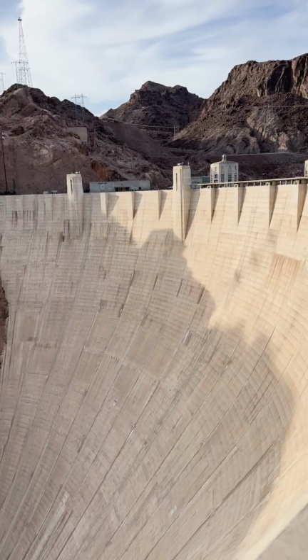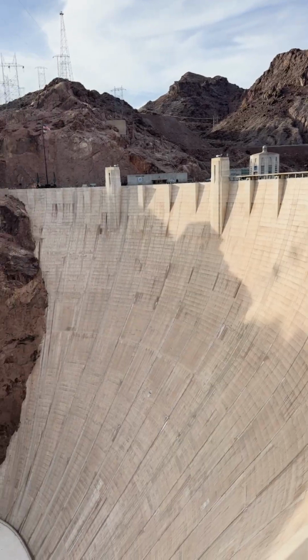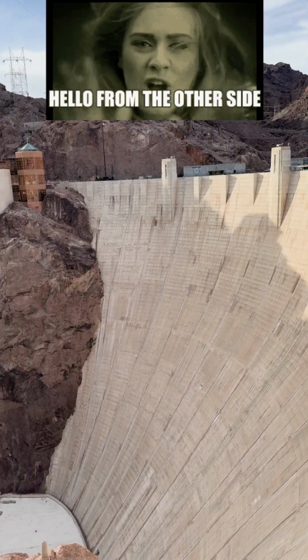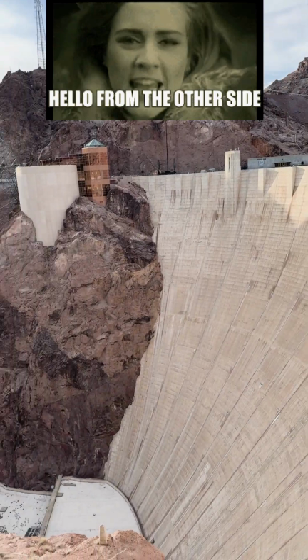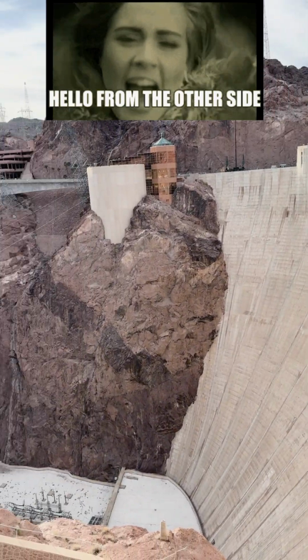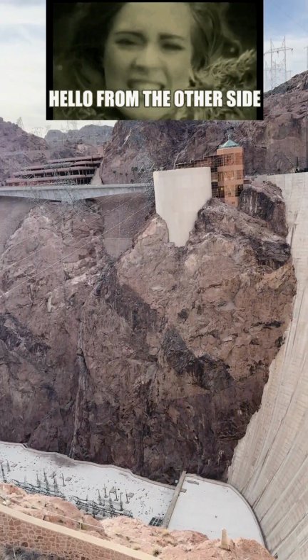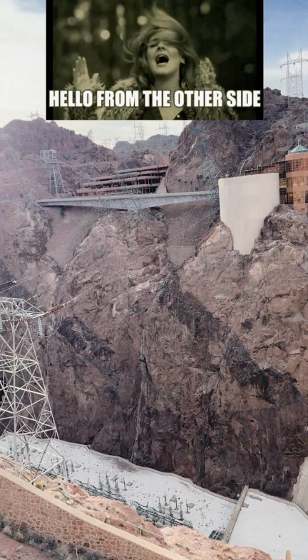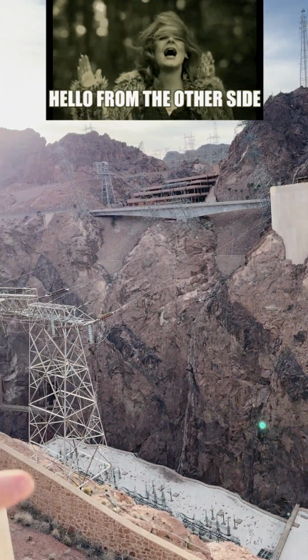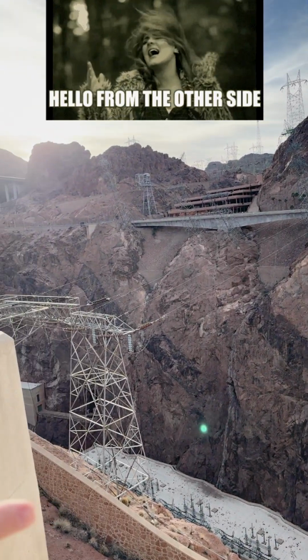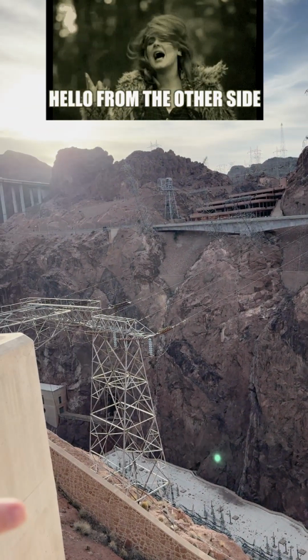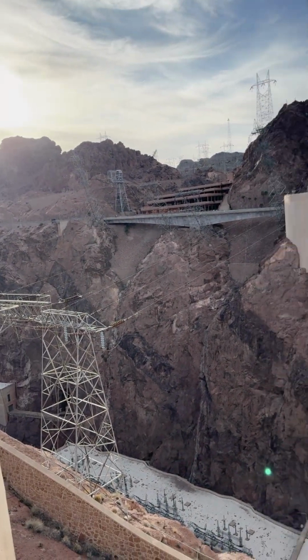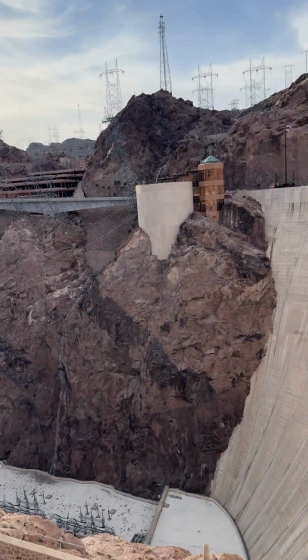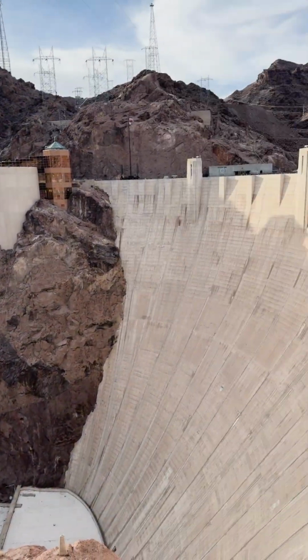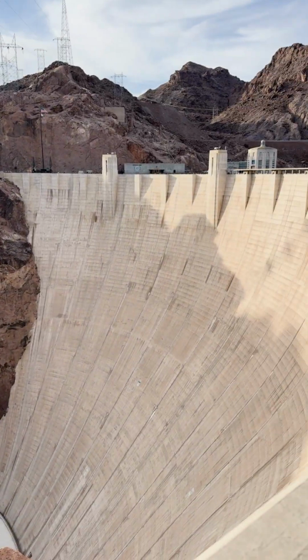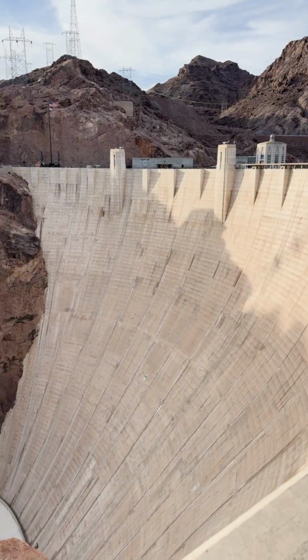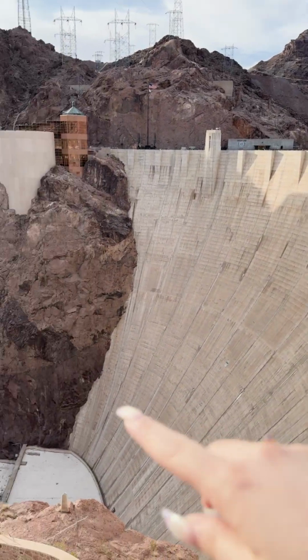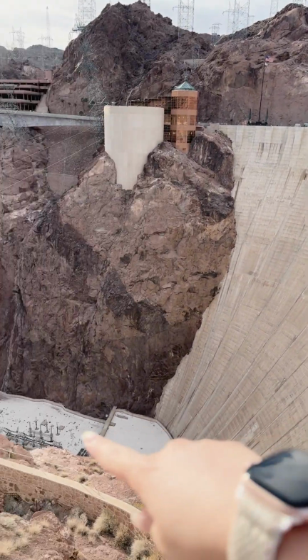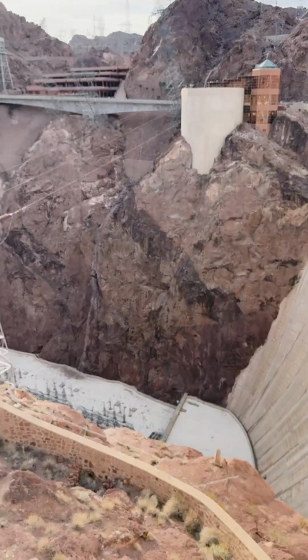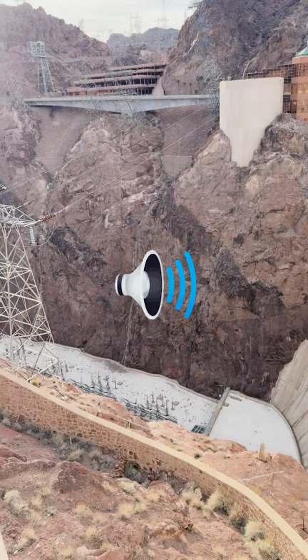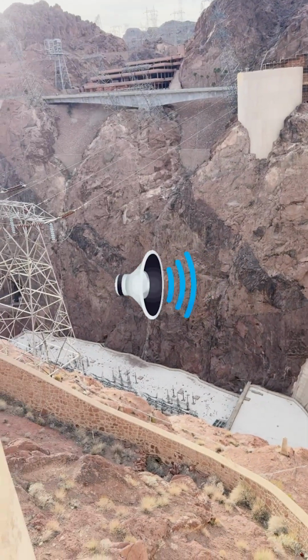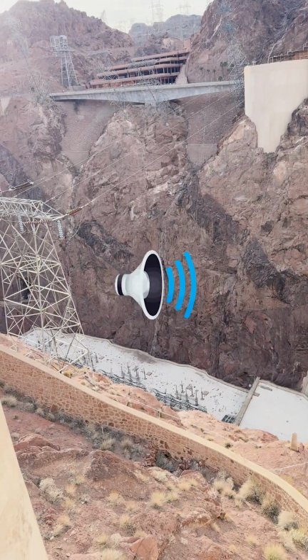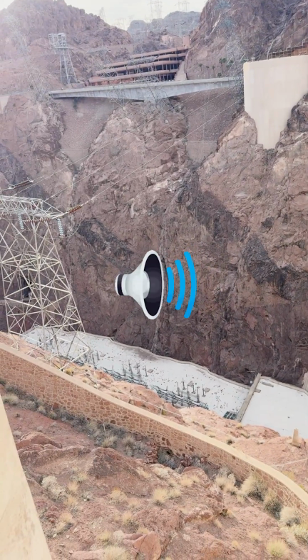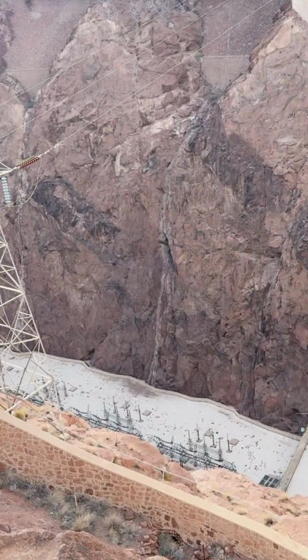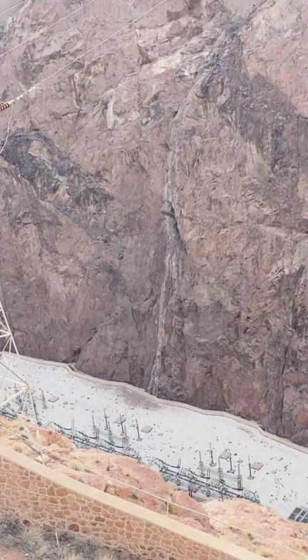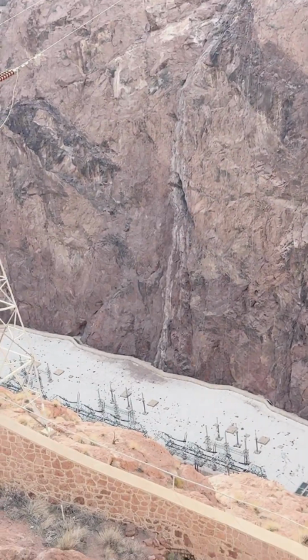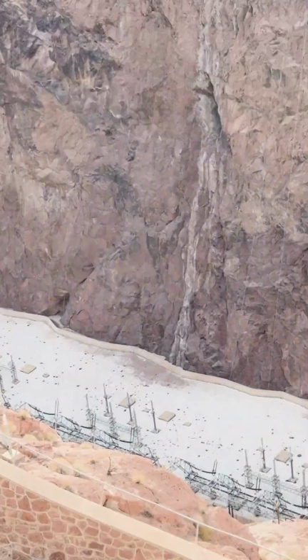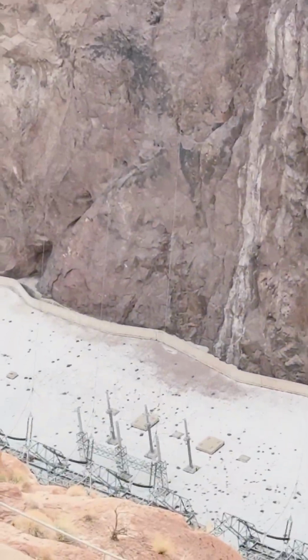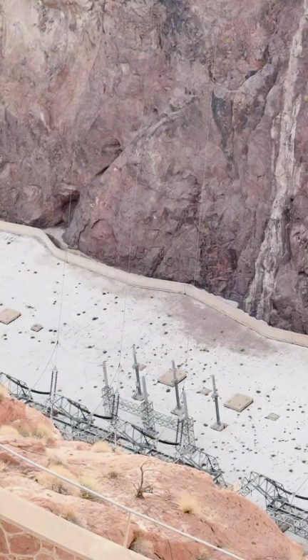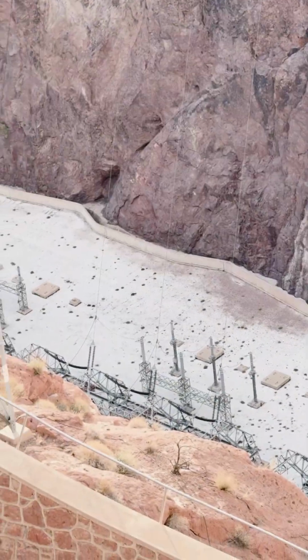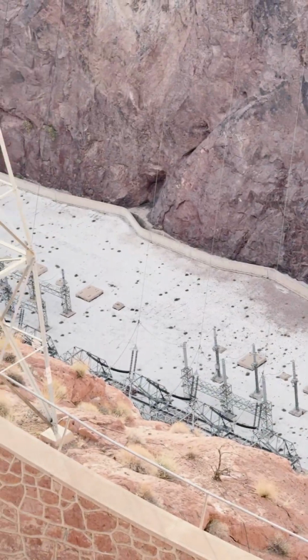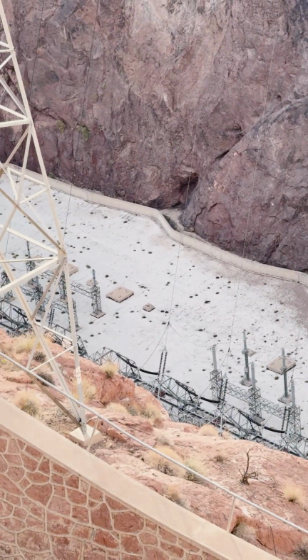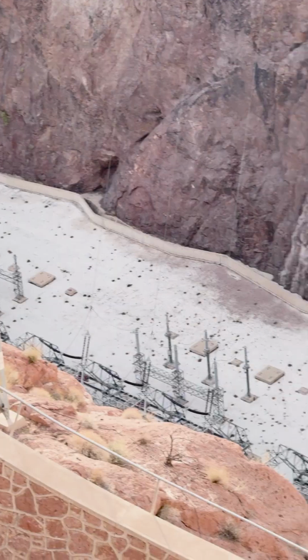This is the other side of the dam and it looks super cool. There is some sound we will go investigate — there's probably water running down there.